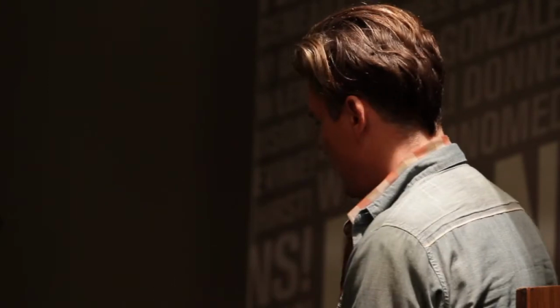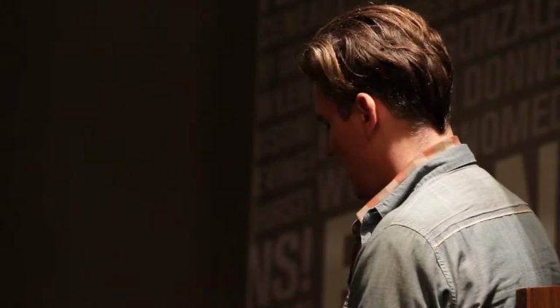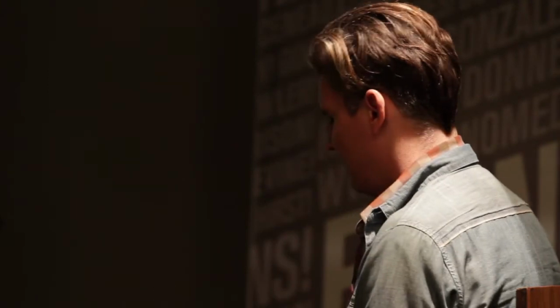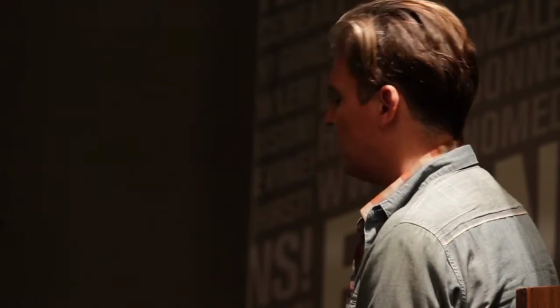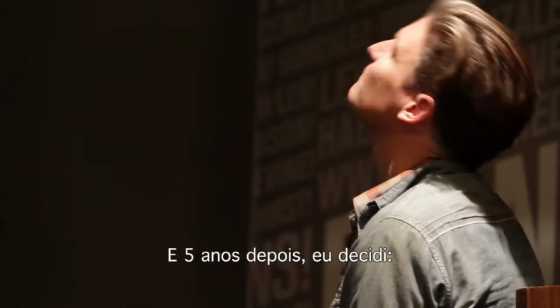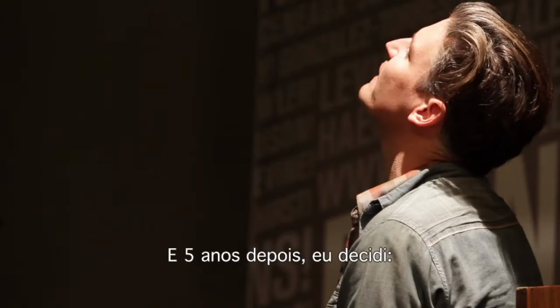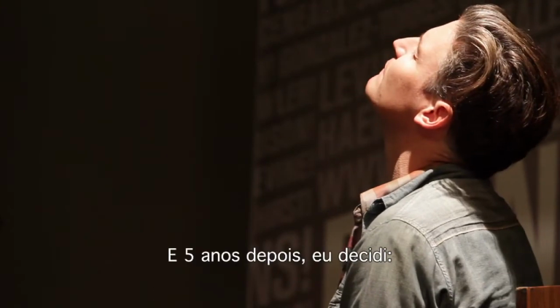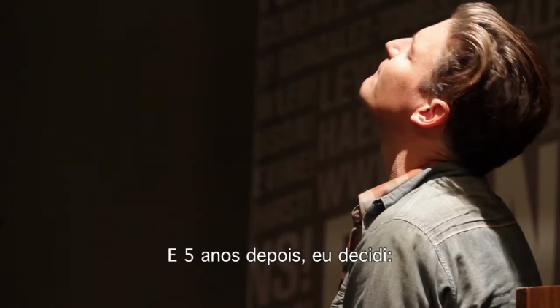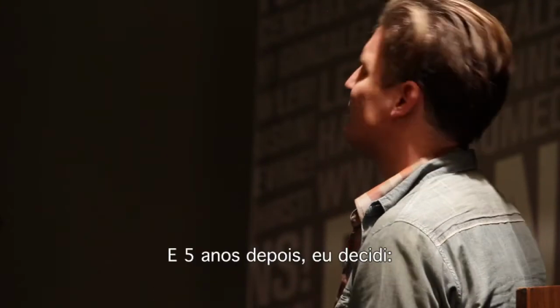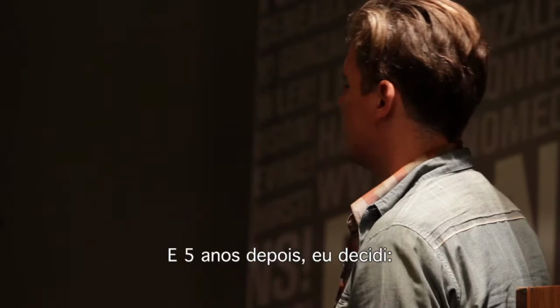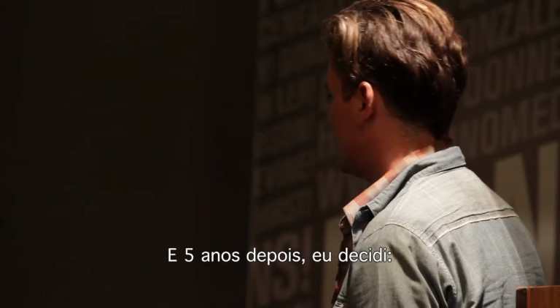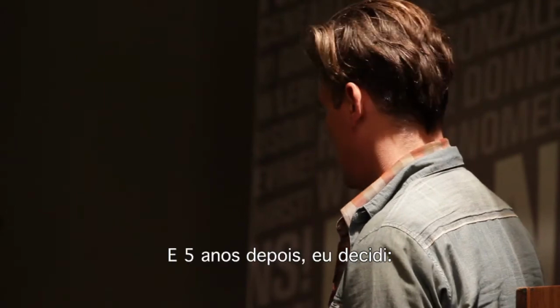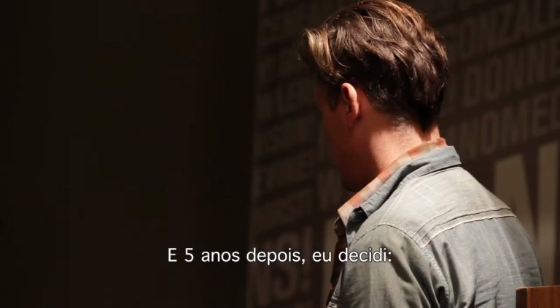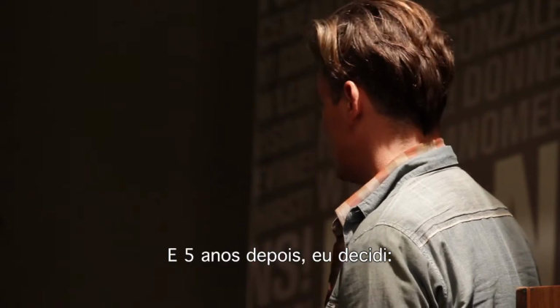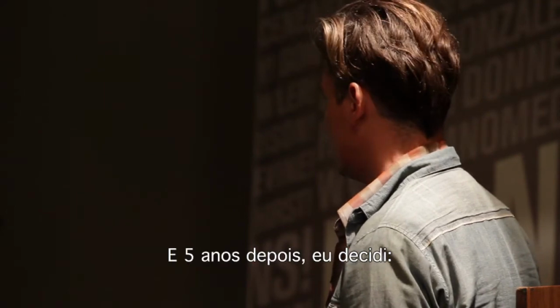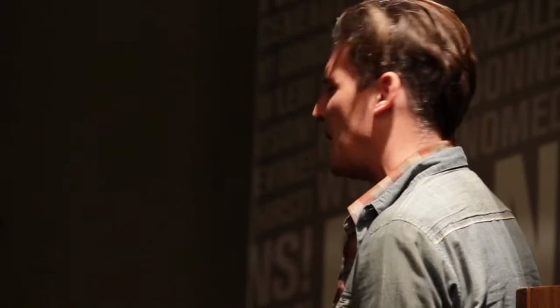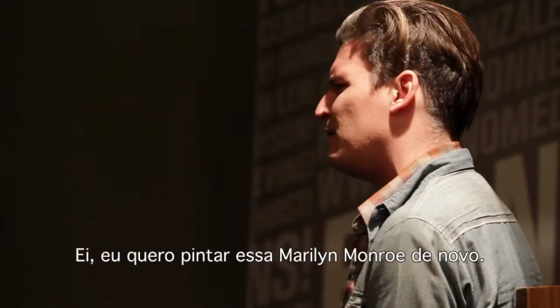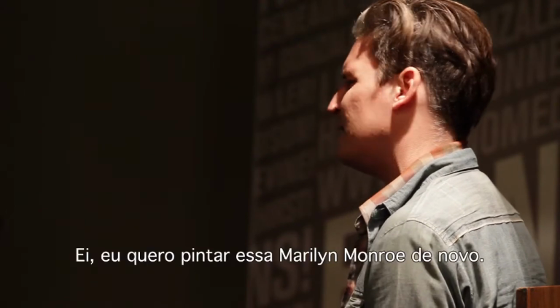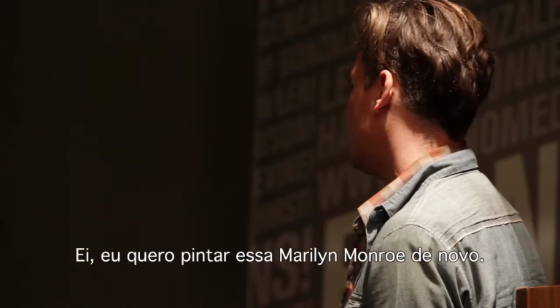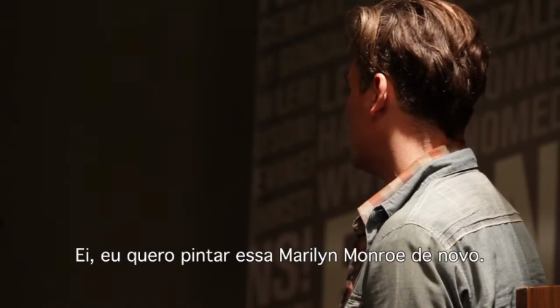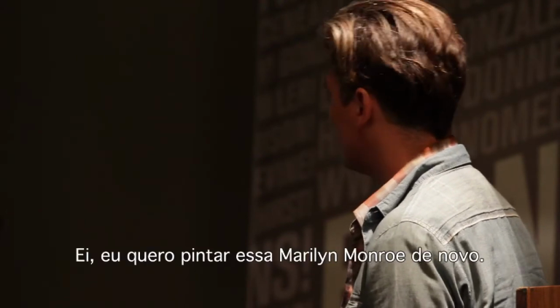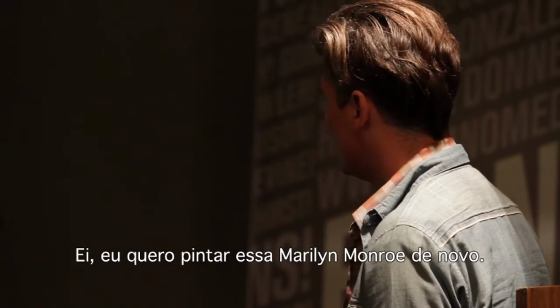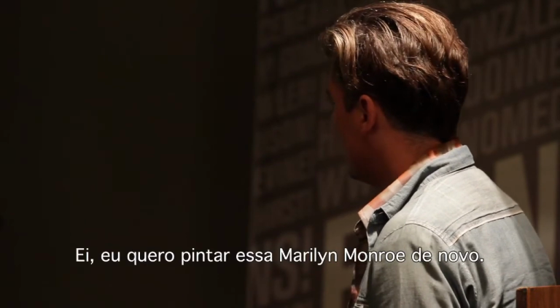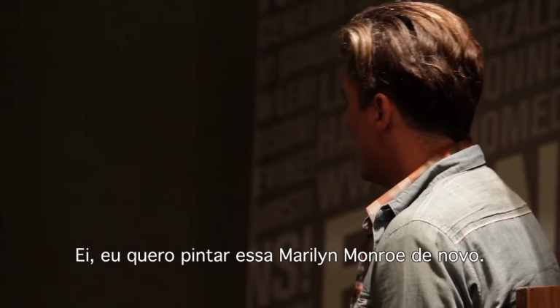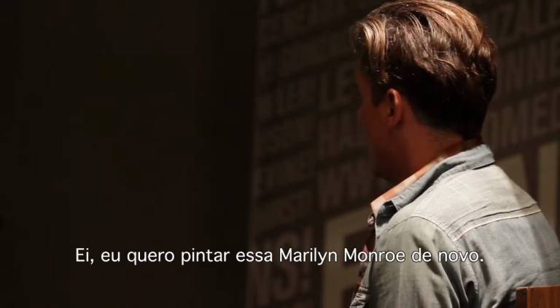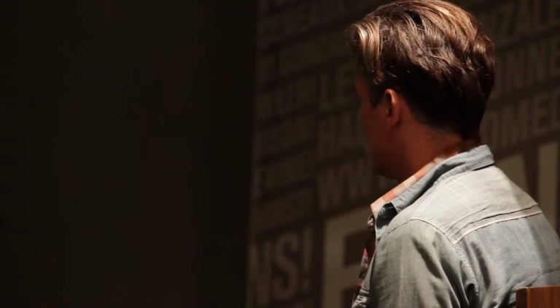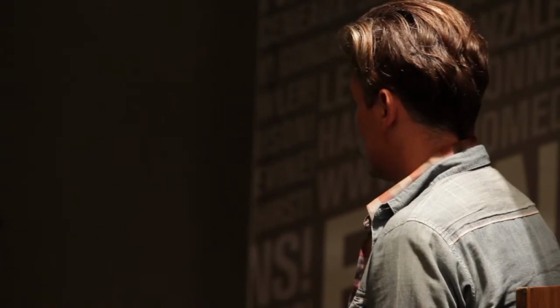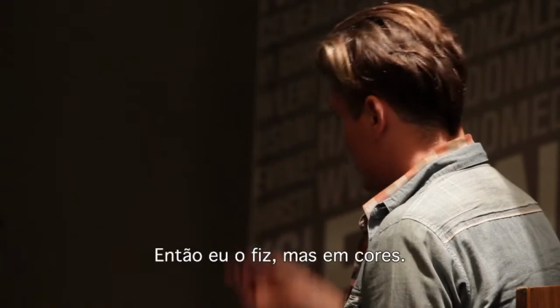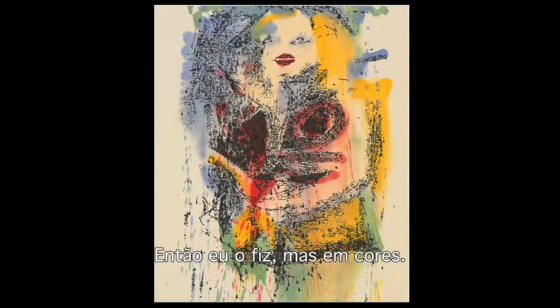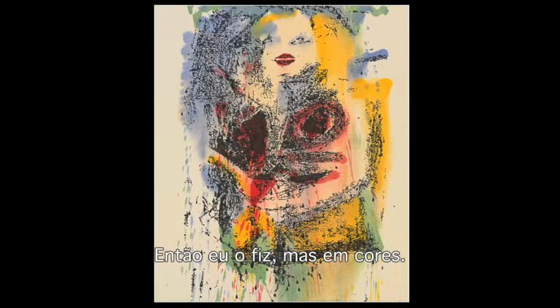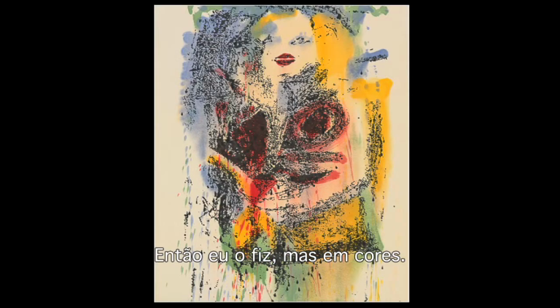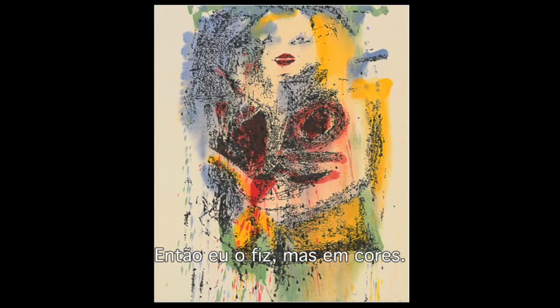About five years later I decided I want to paint that Marilyn Monroe again, so I did it but with color.